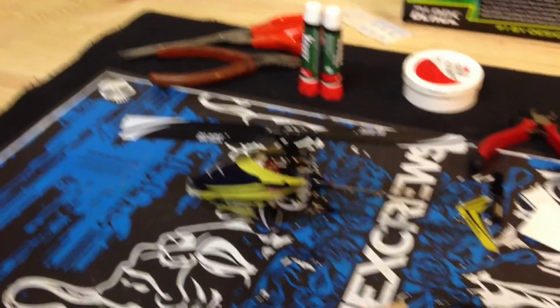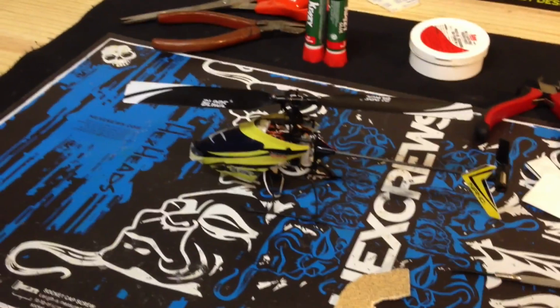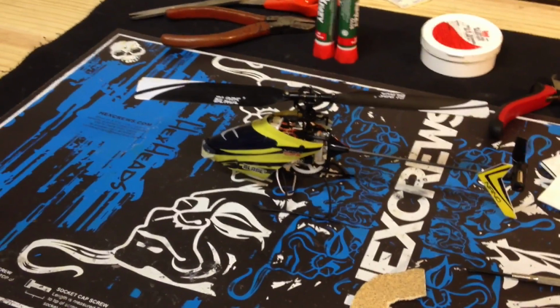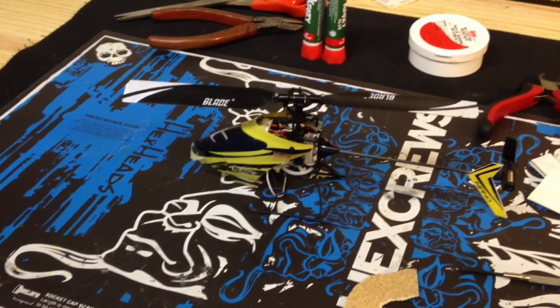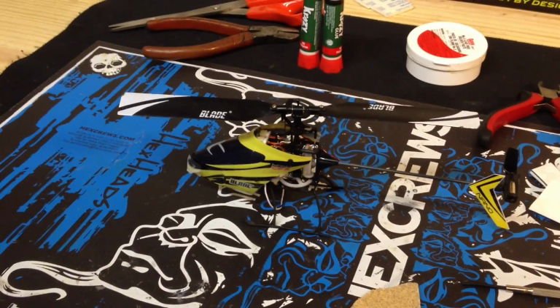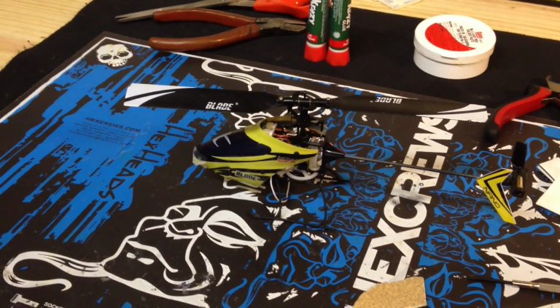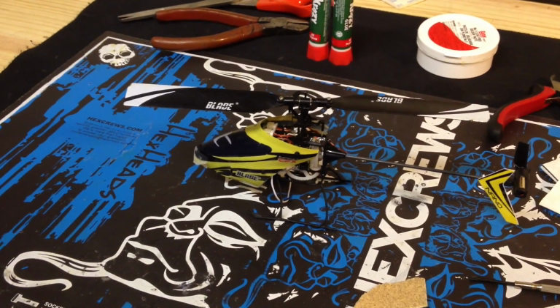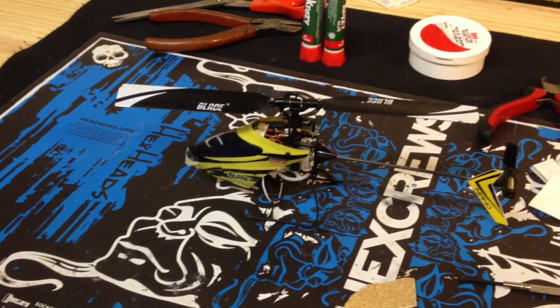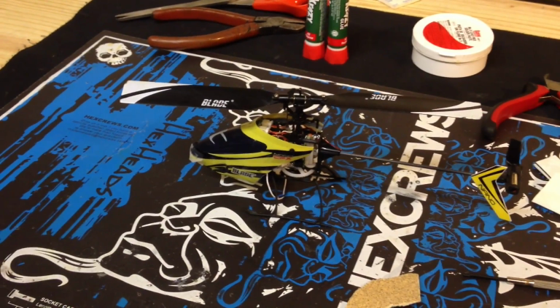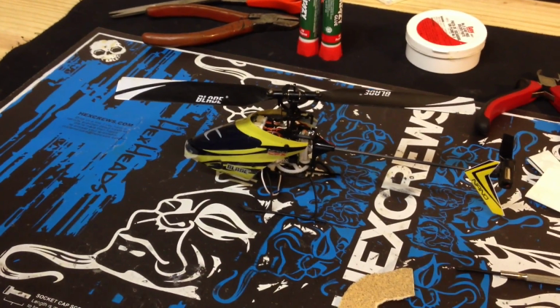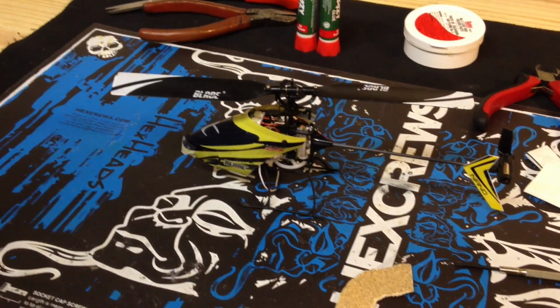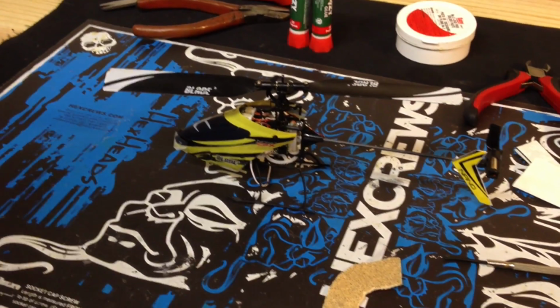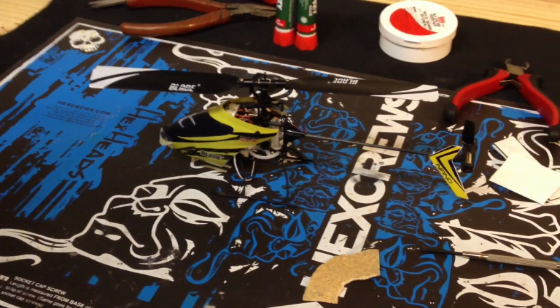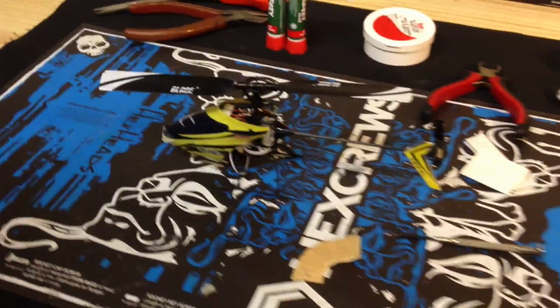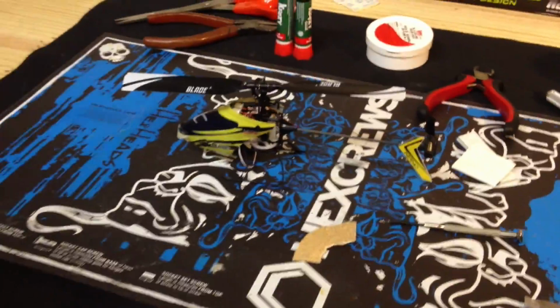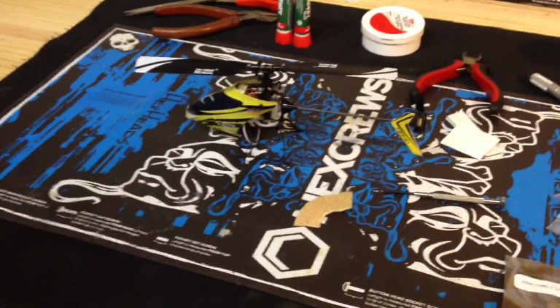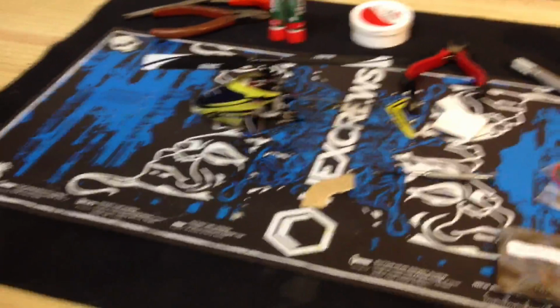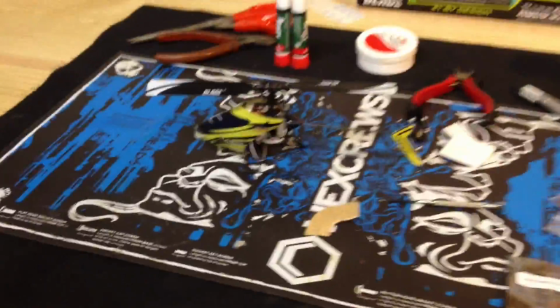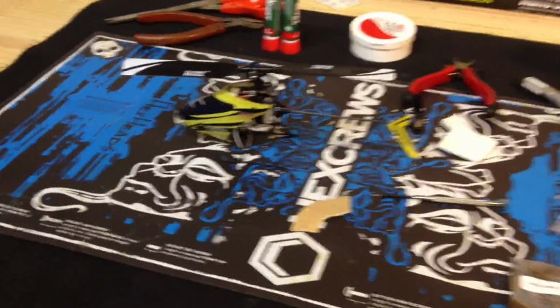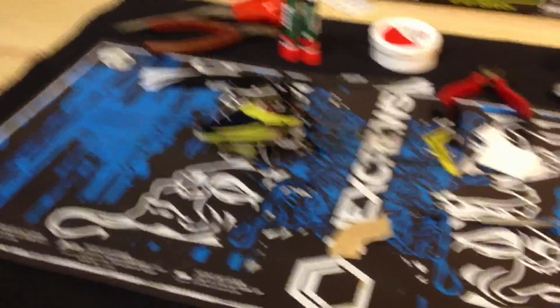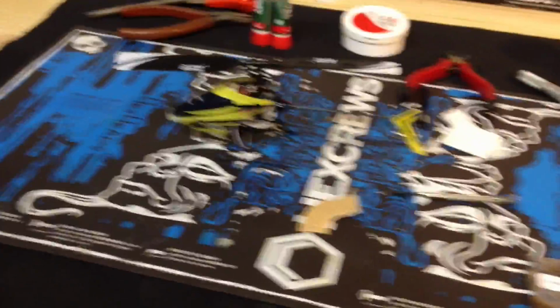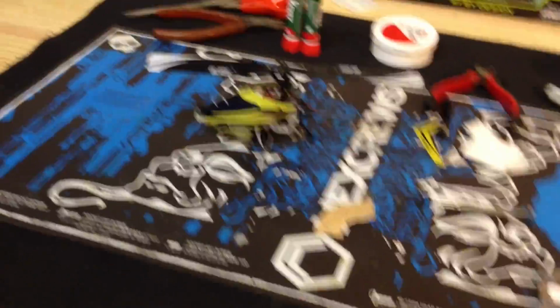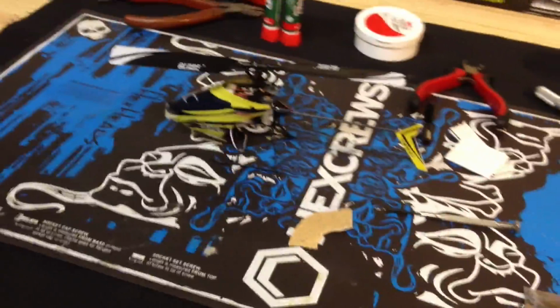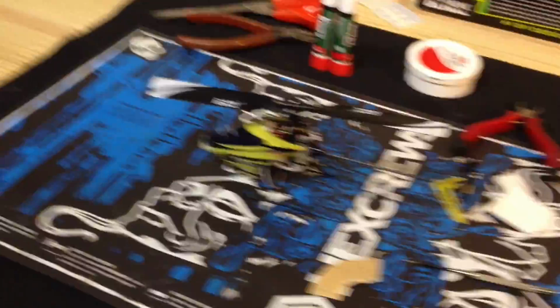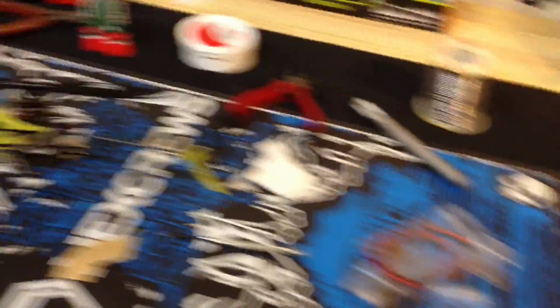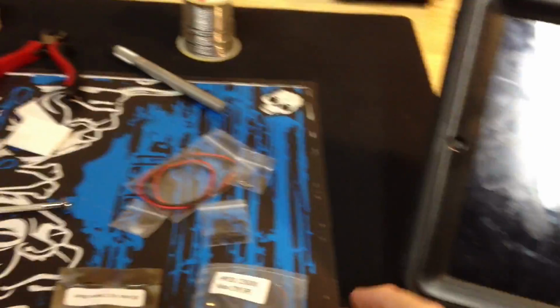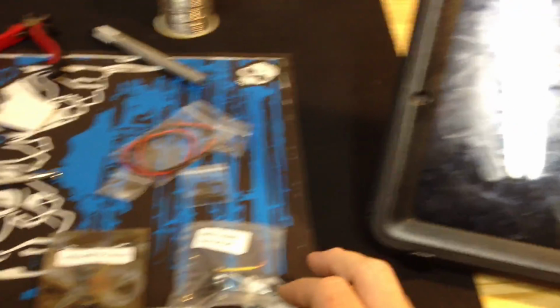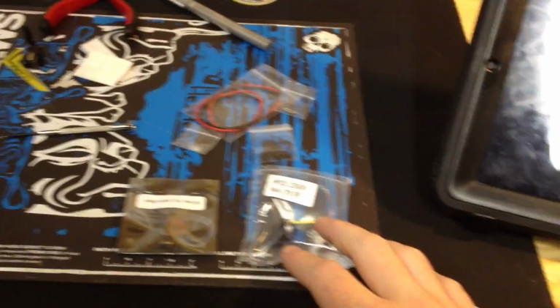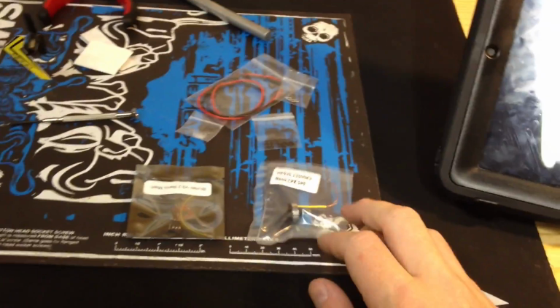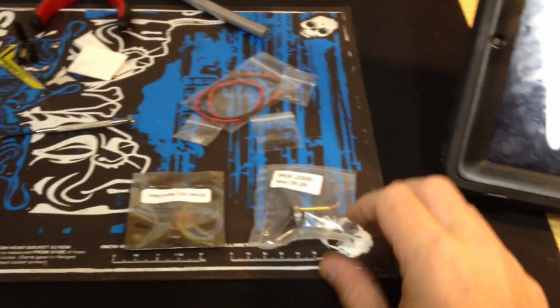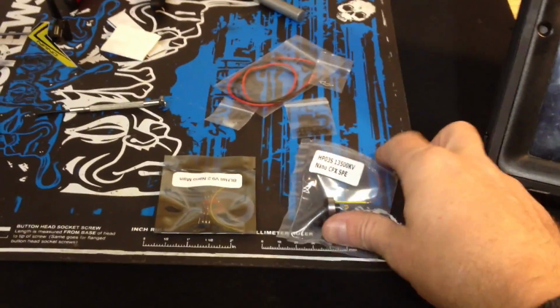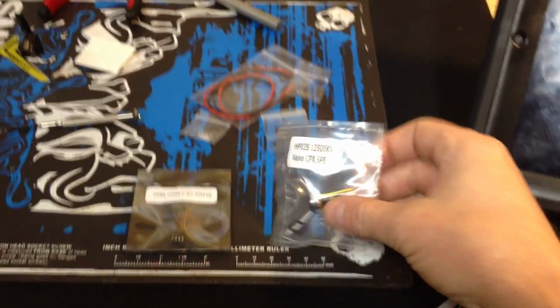R.C. Jedi here with my friend Ben, bringing you a brushless install video for the Blade Nano CPX. Ben, what do we have here? Alright, we got the Asteroid Designs Mild Brushless Kit.